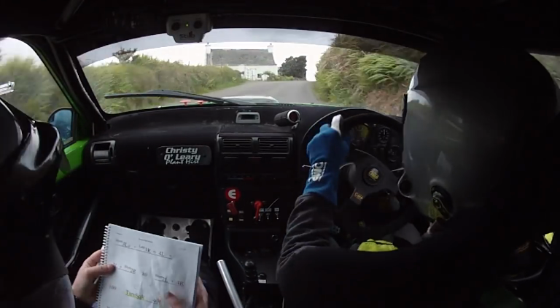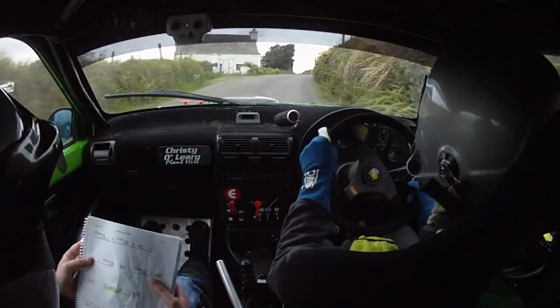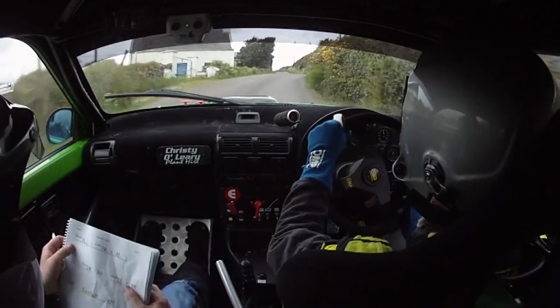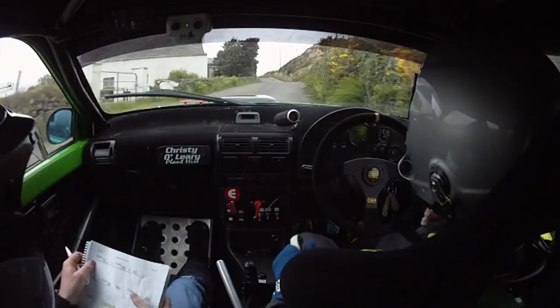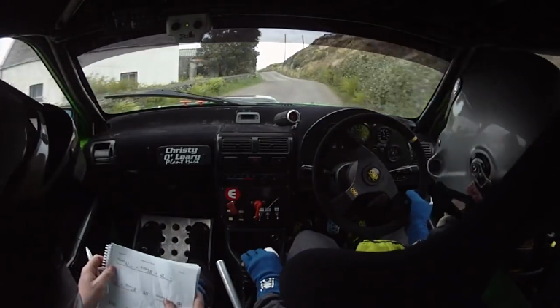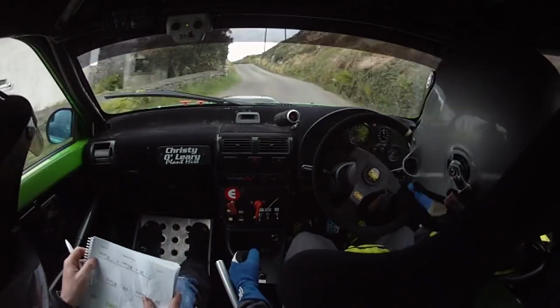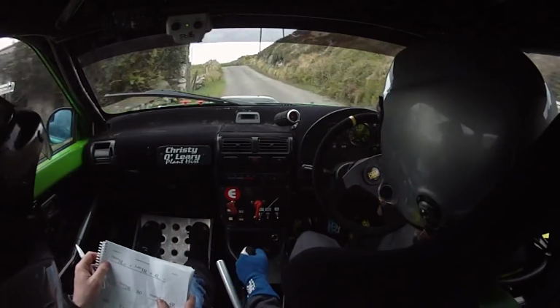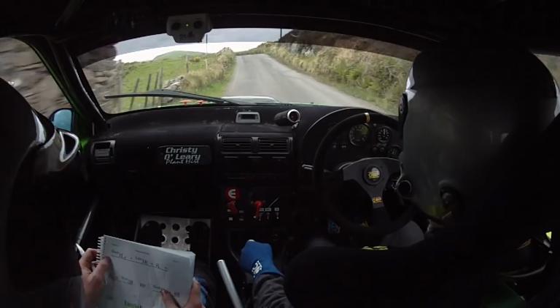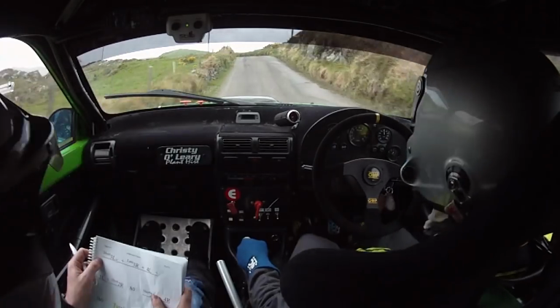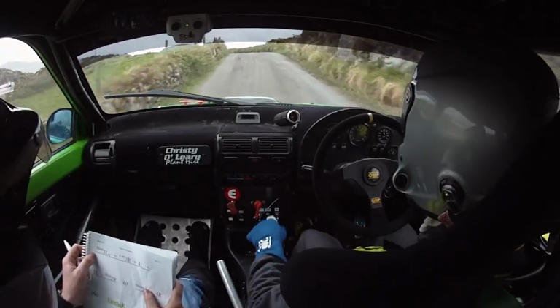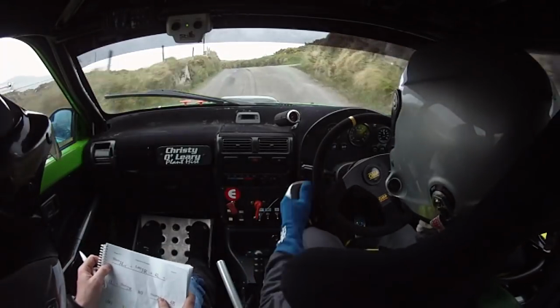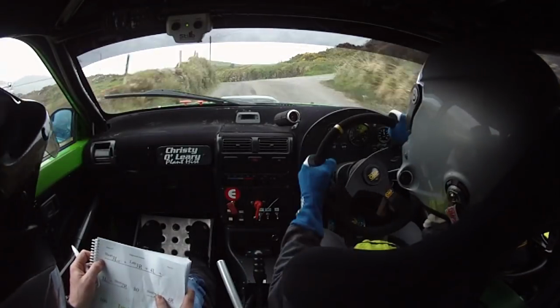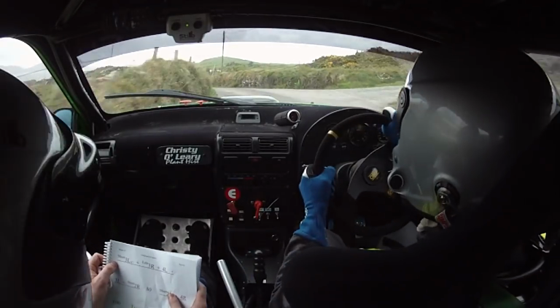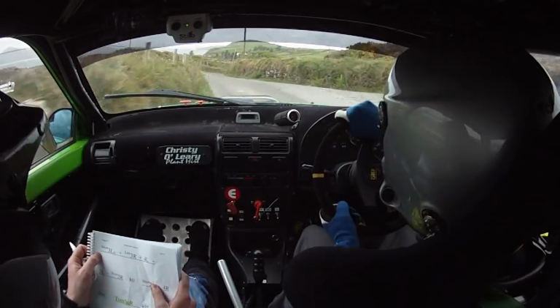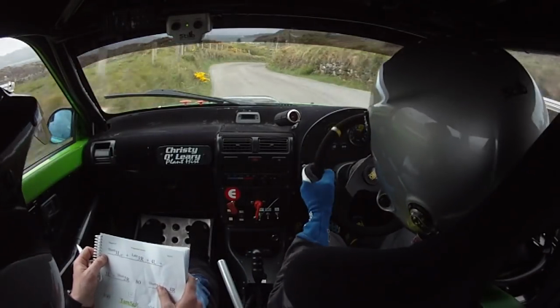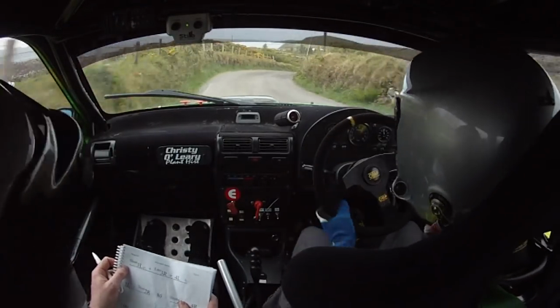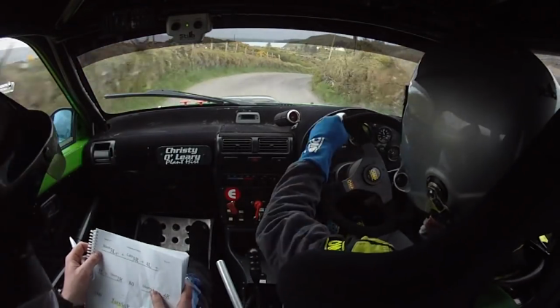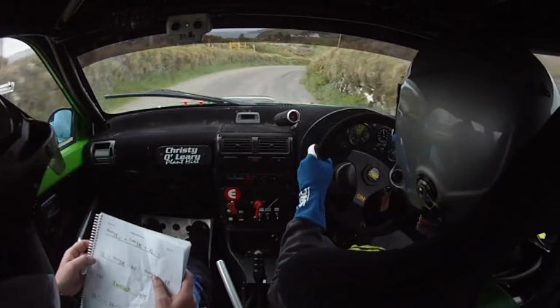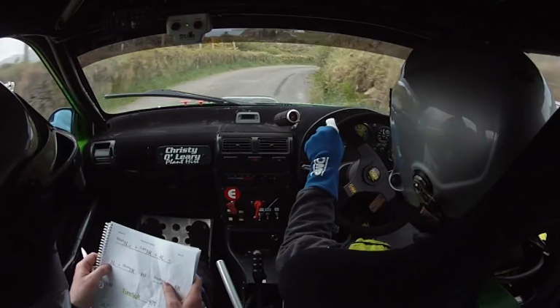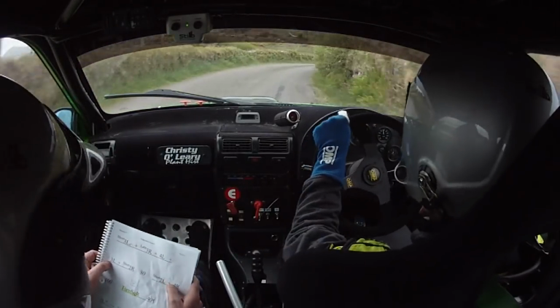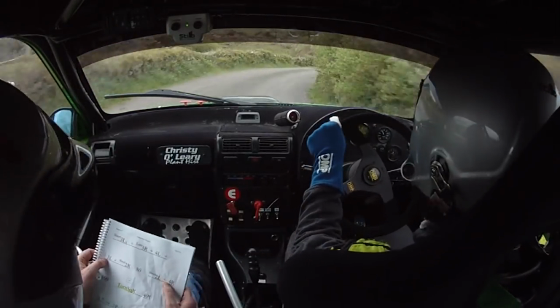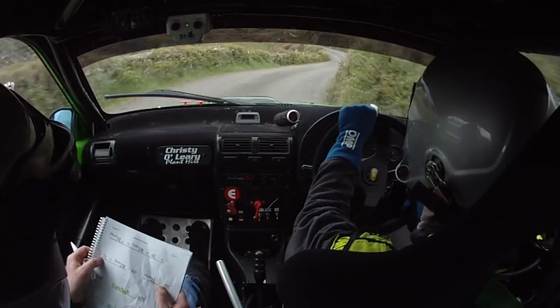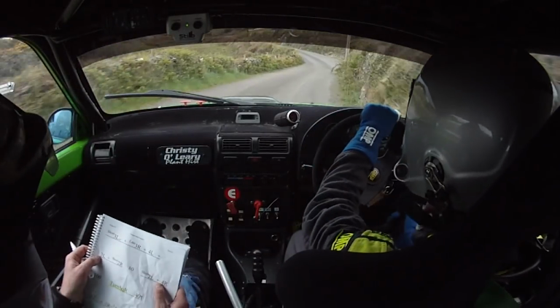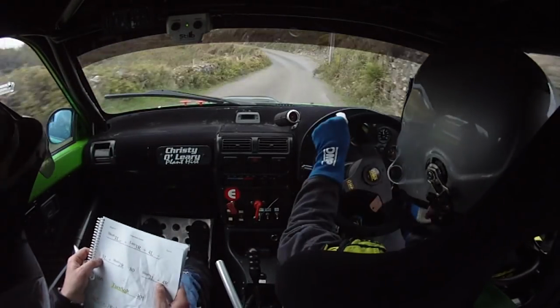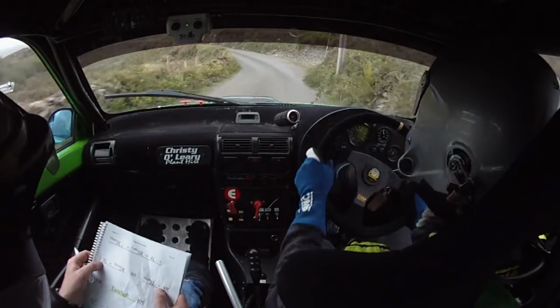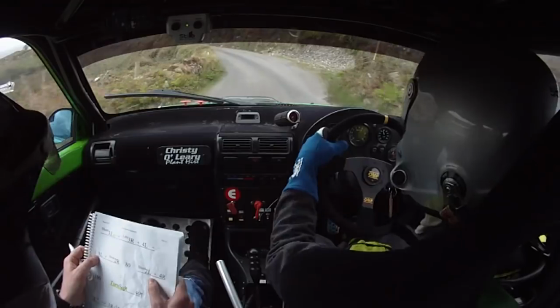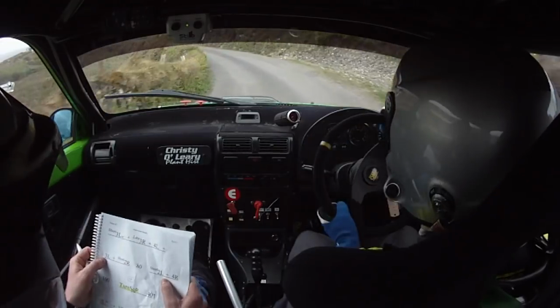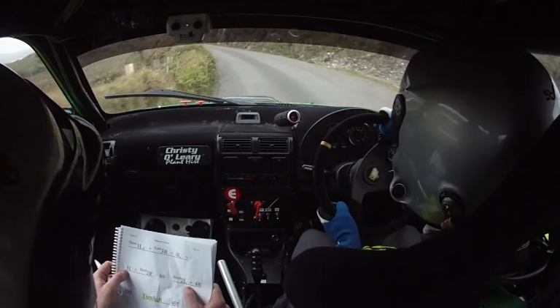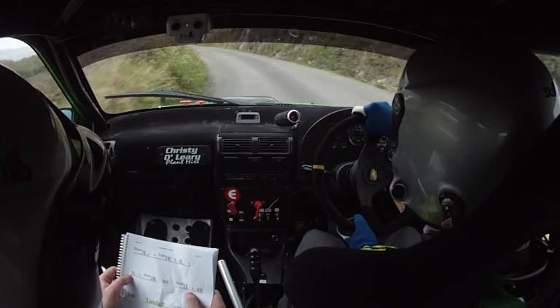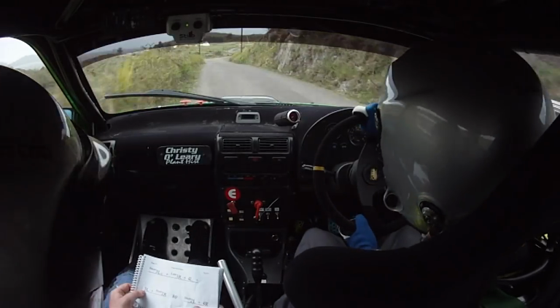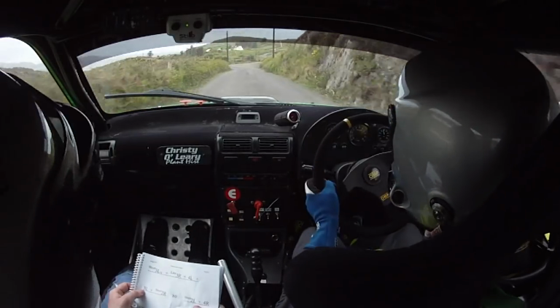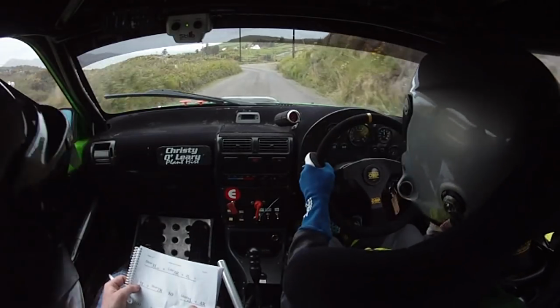And a 3 left into a 6 right over crest. And a short 3 left over crest and a late 3 right. And a 4 left.